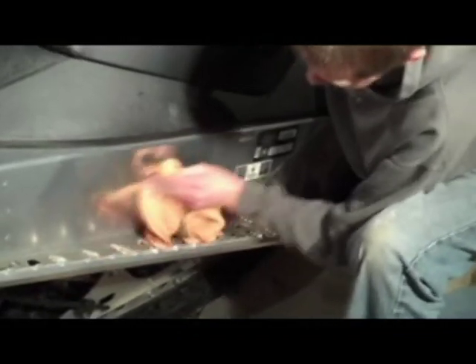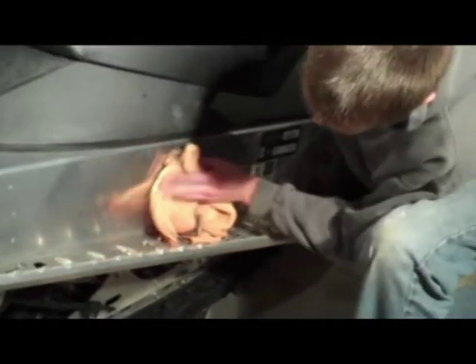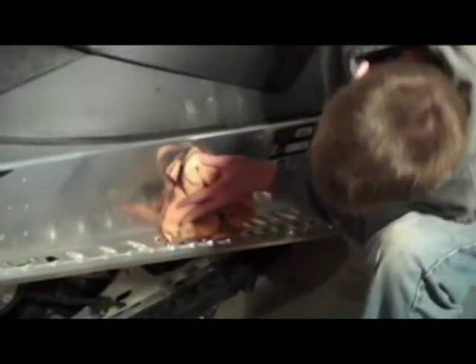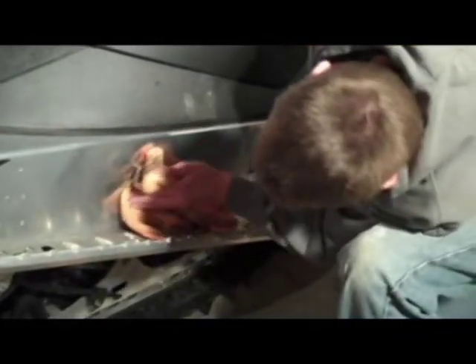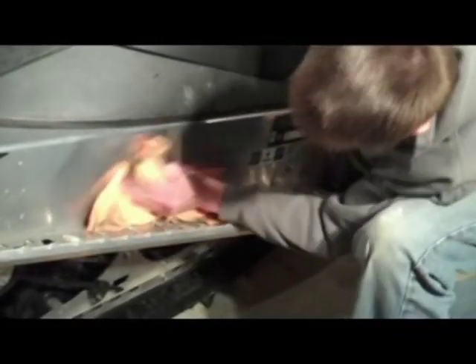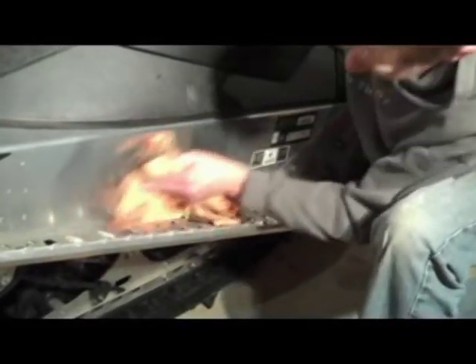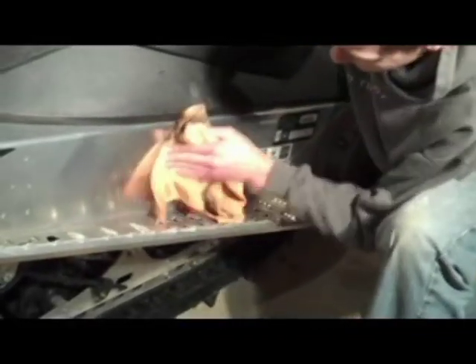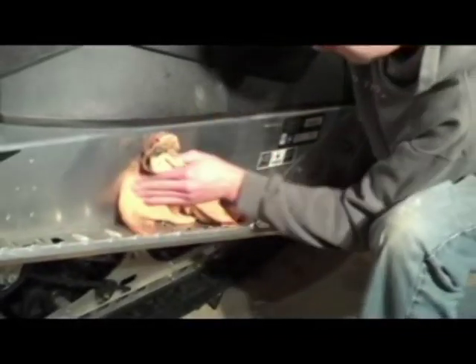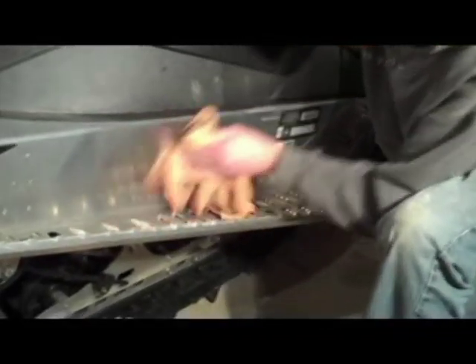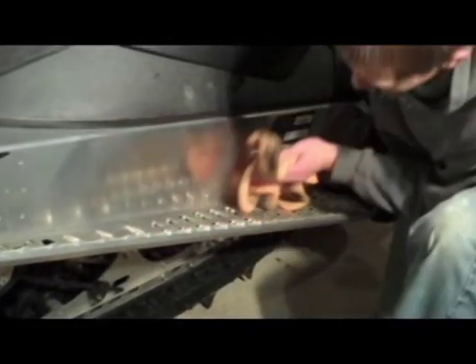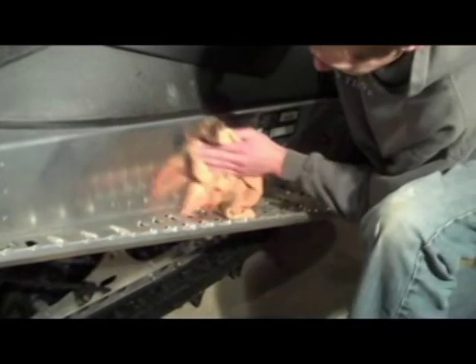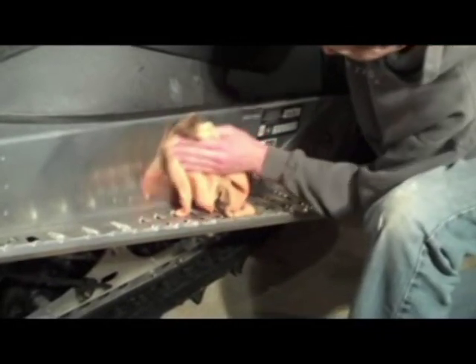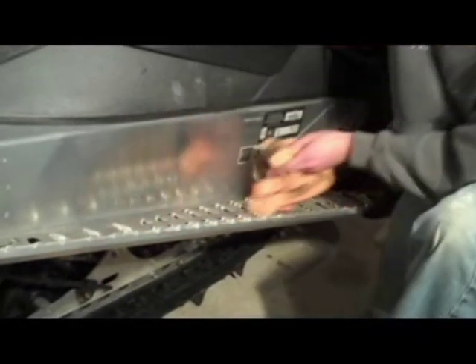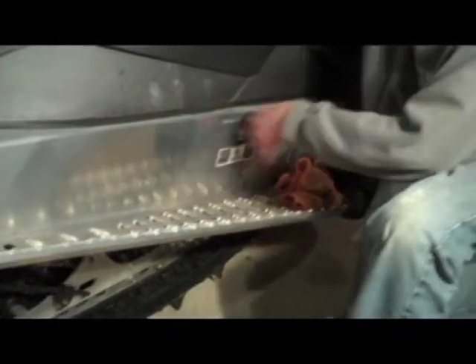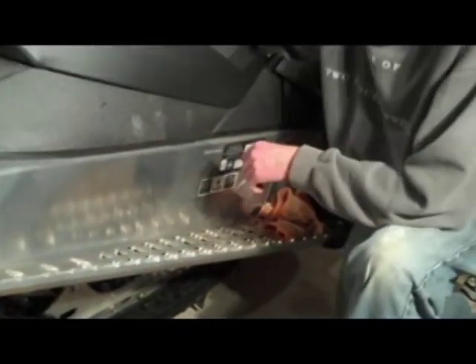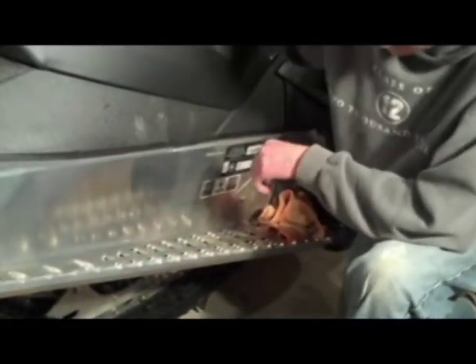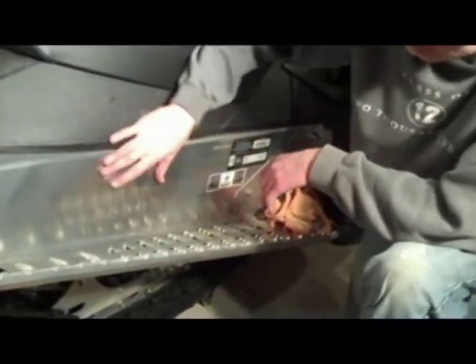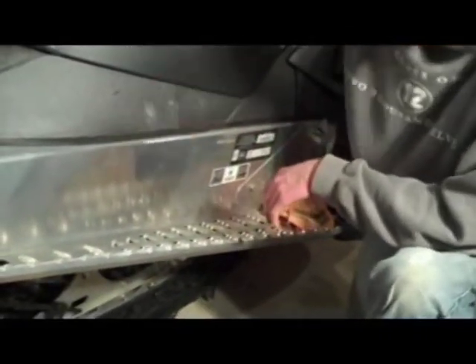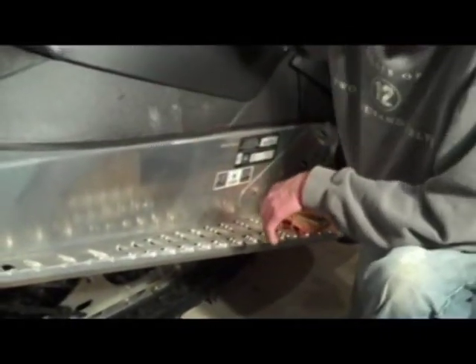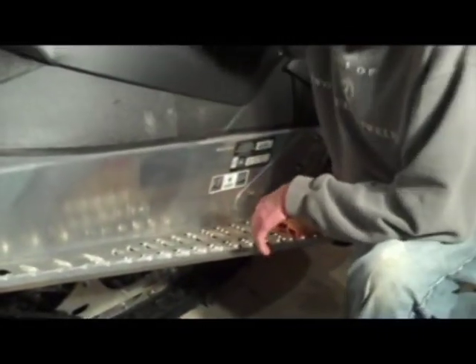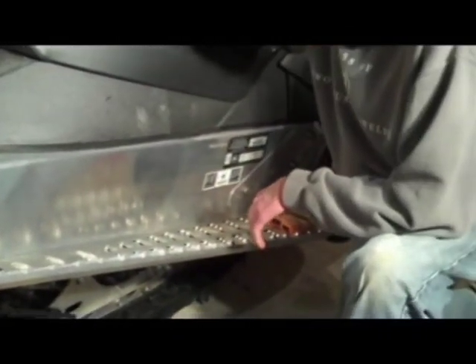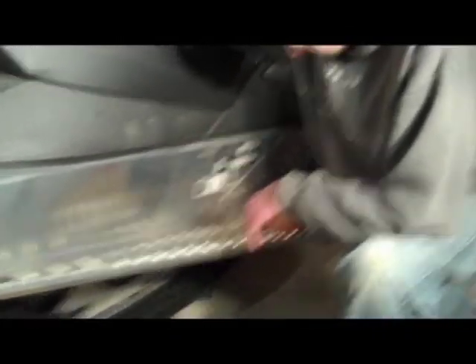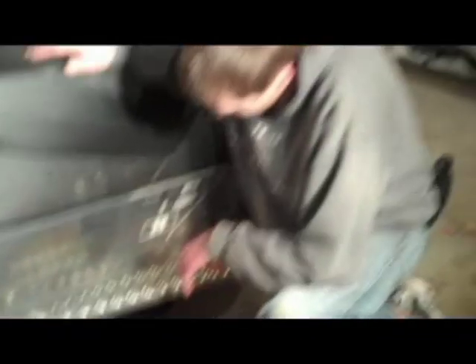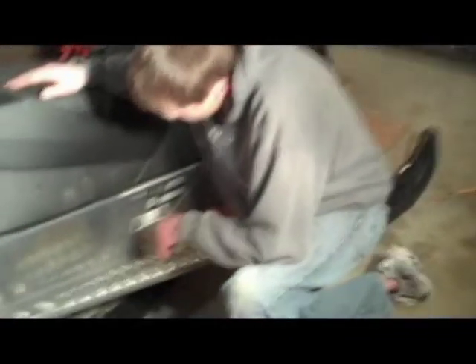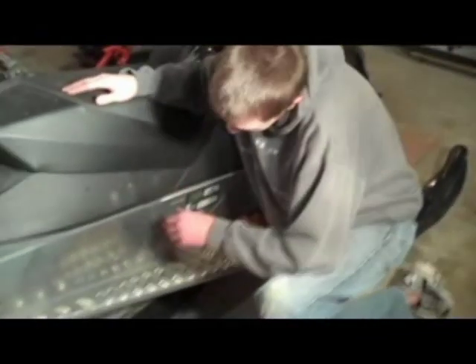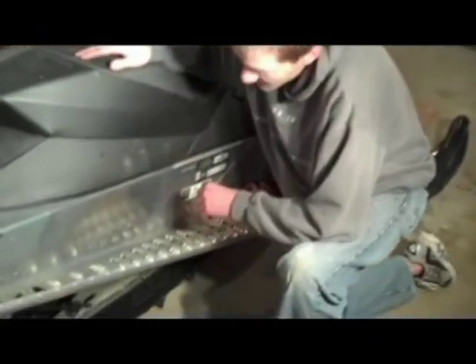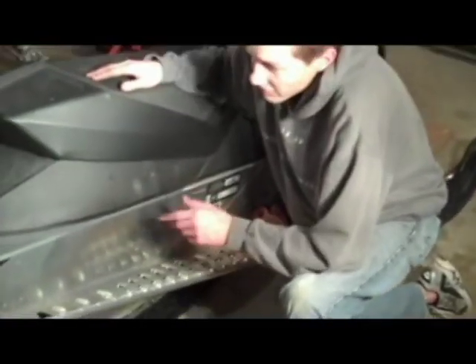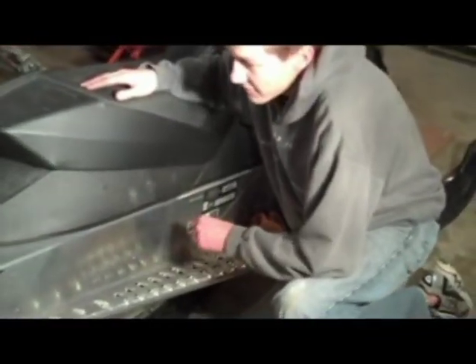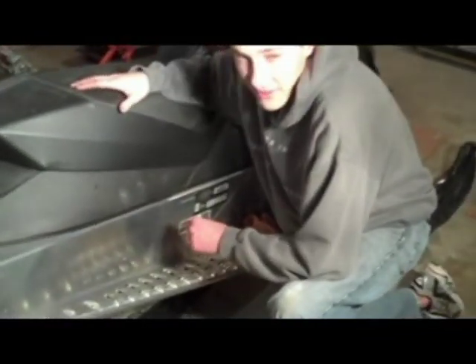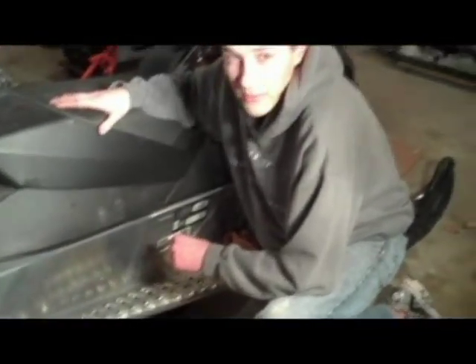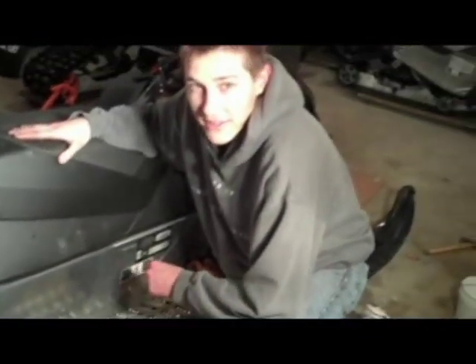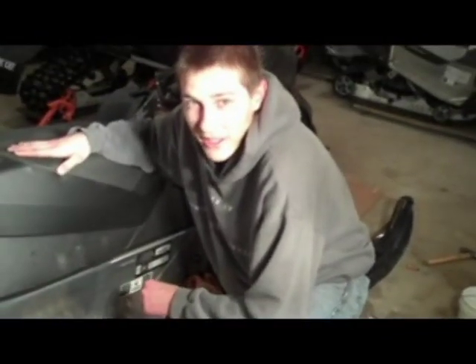Then once you're sure that you've had a spot where you've gotten most of the polish off, you can just start working your way around and then start repolishing again to get a good shine on it. And then by the time you do your whole tunnel, you'll have one of the best looking sleds on the block.